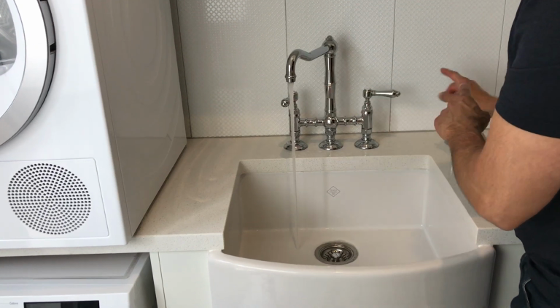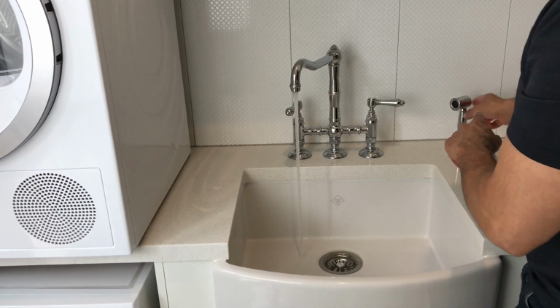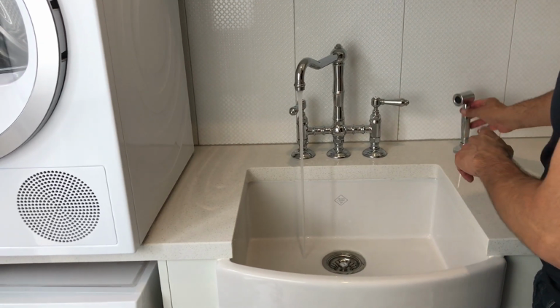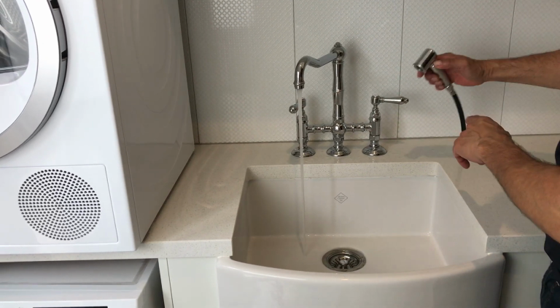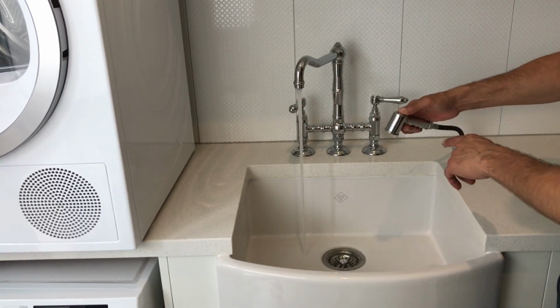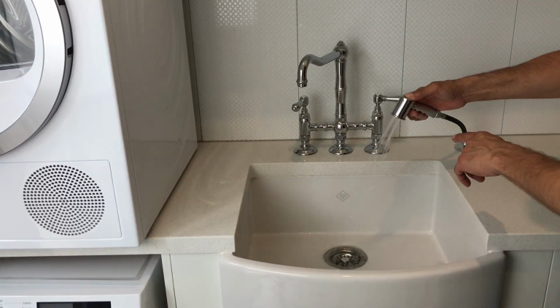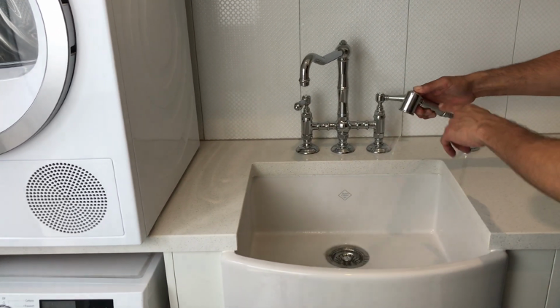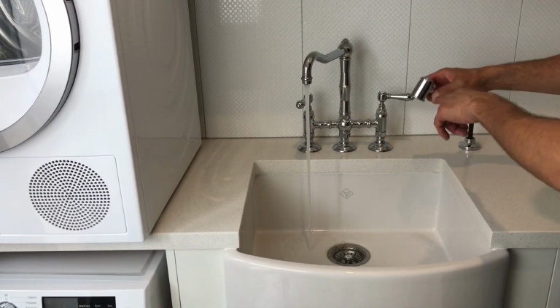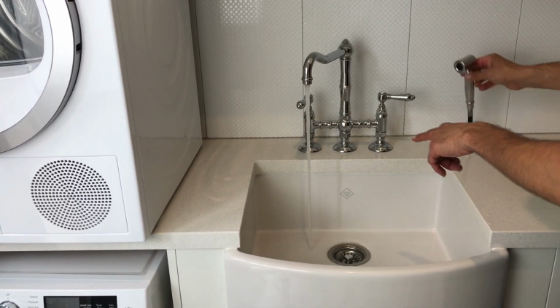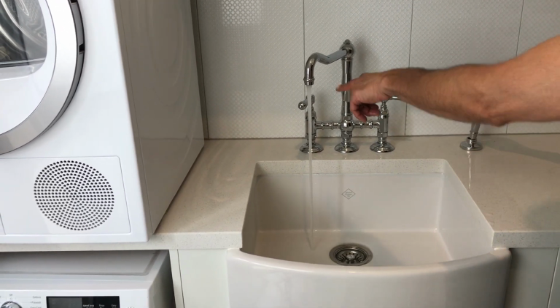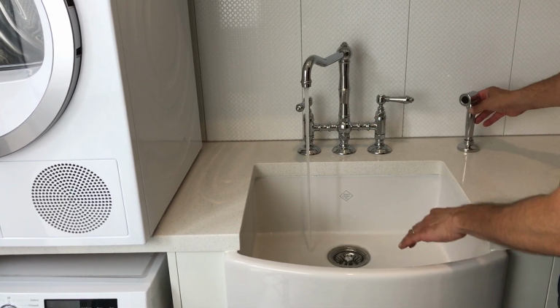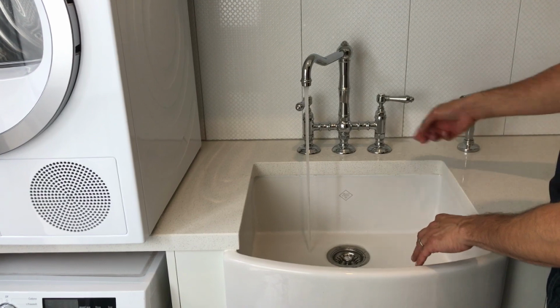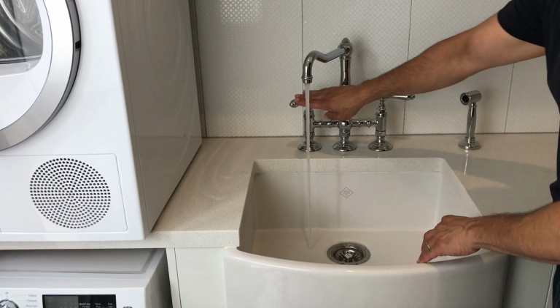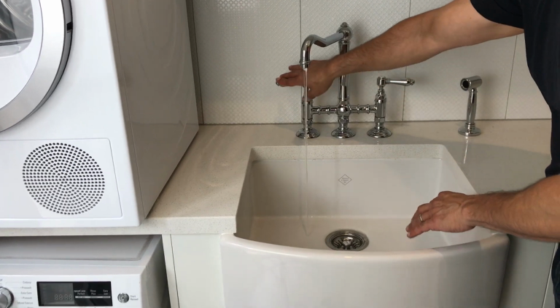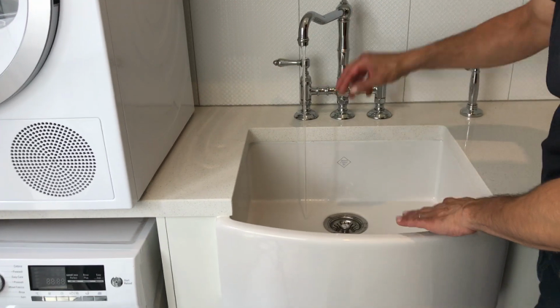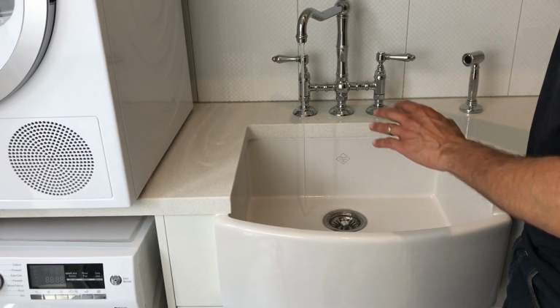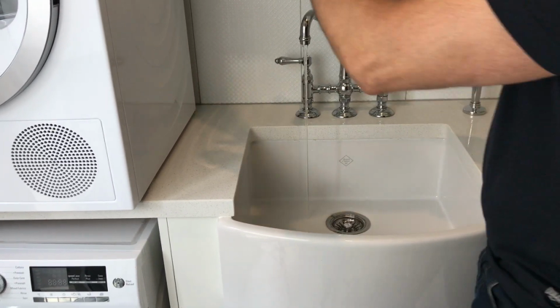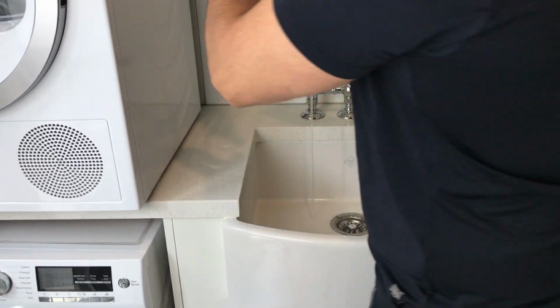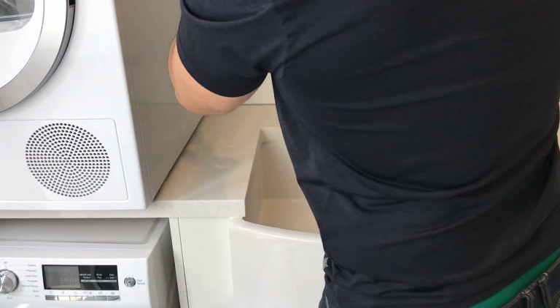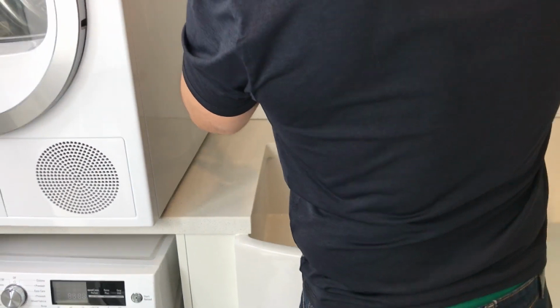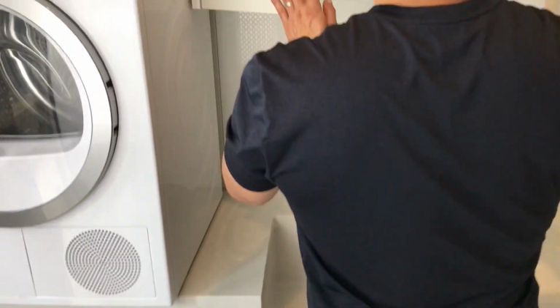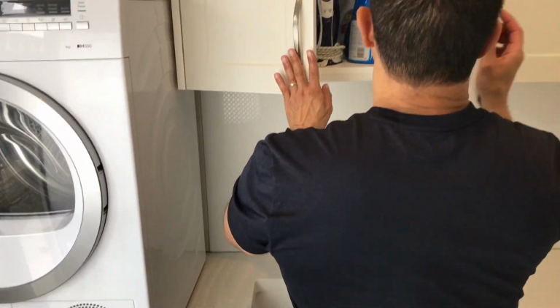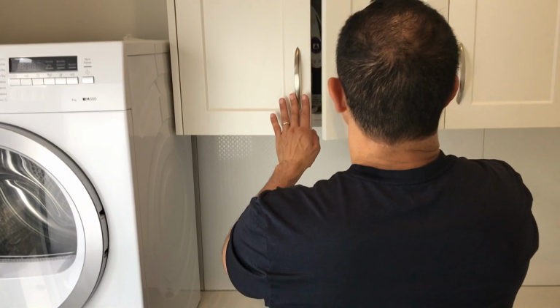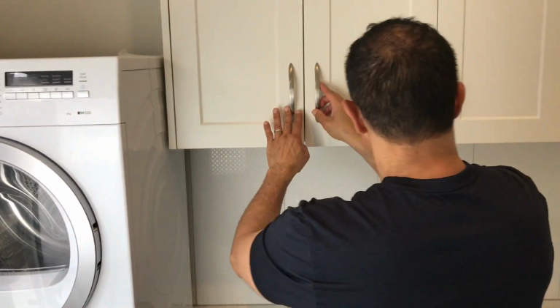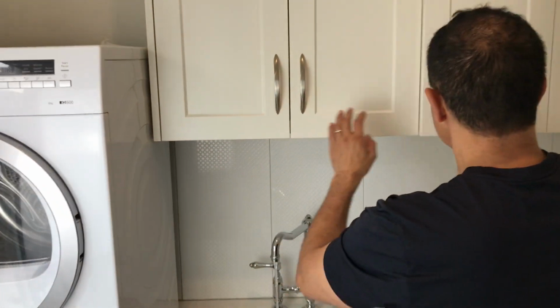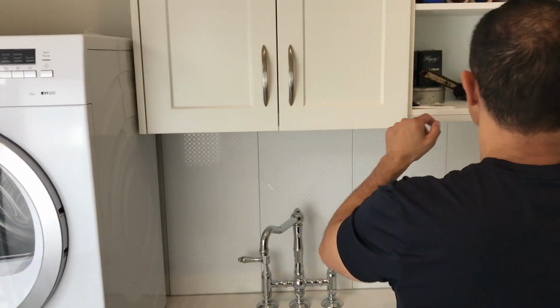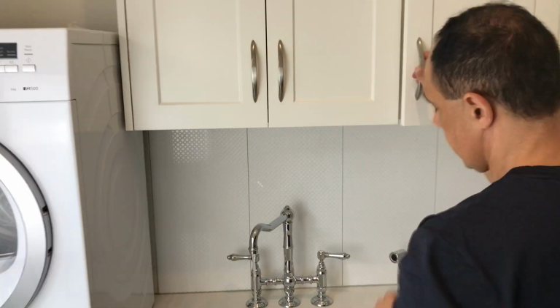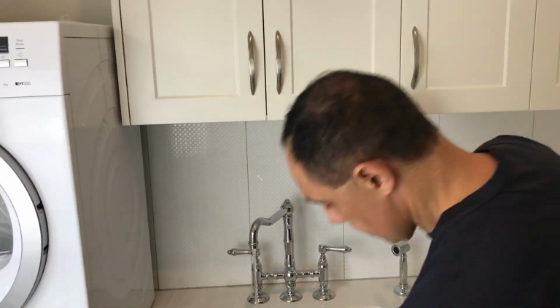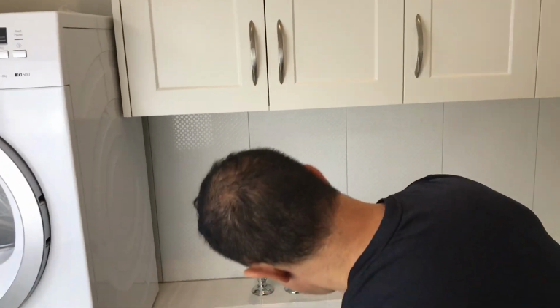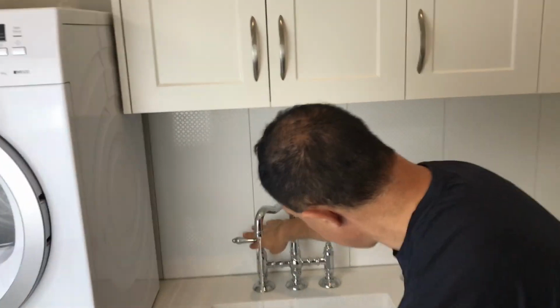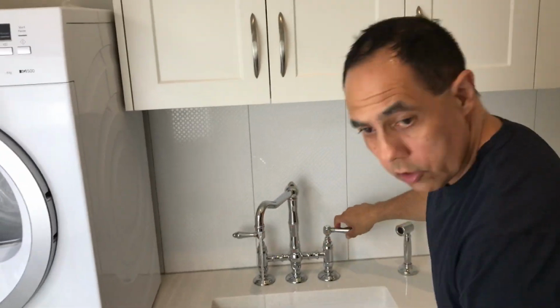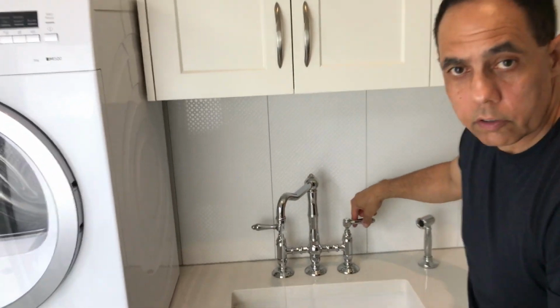As you can see, once you've taken it off here and put it across to here, you just go back to the spout and turn it off. I'm just getting some soap for Buddy. You can turn it off.